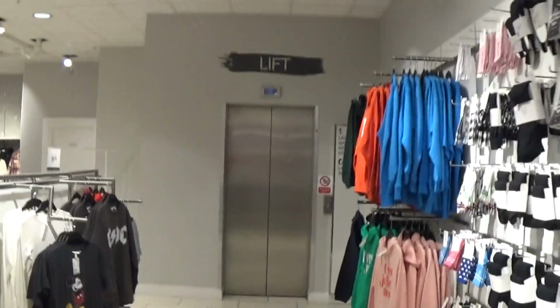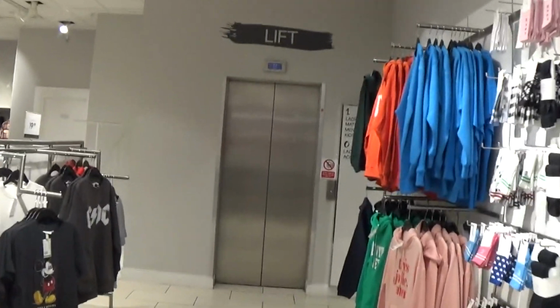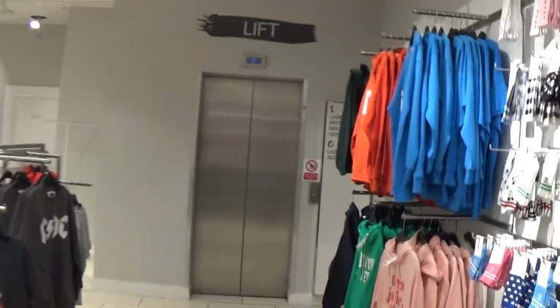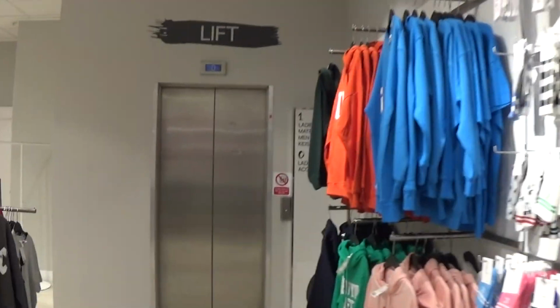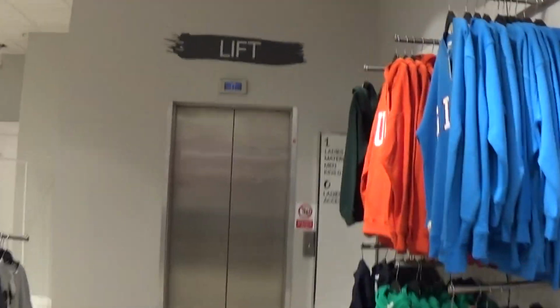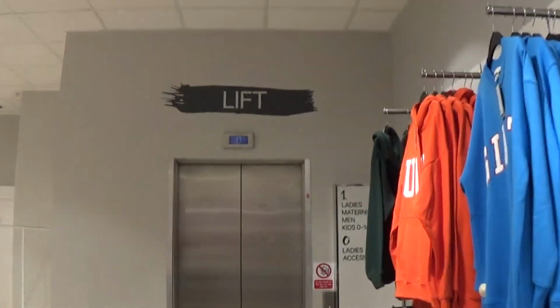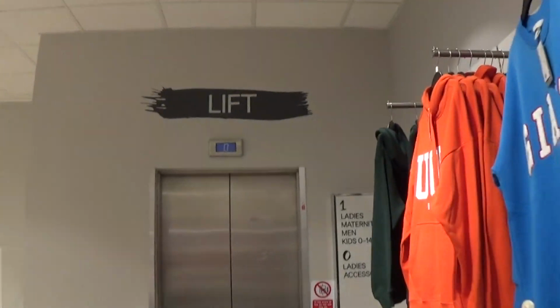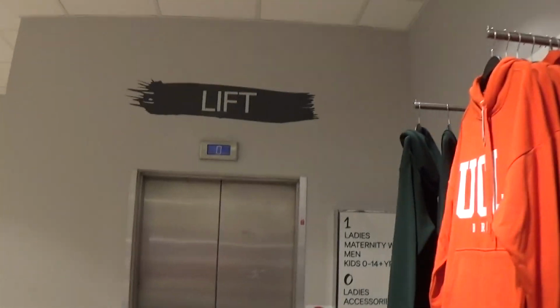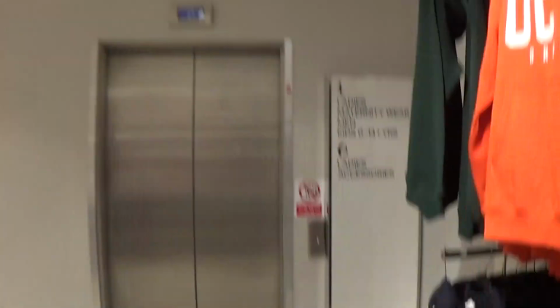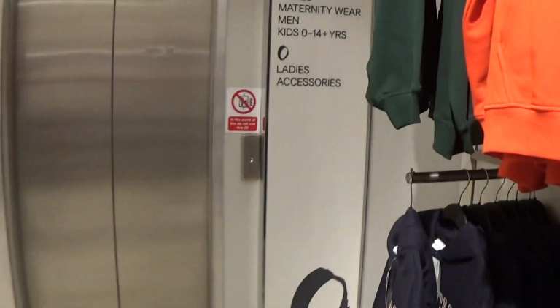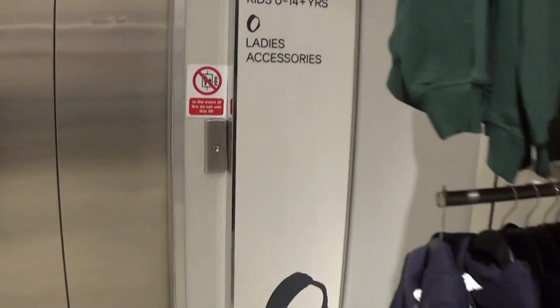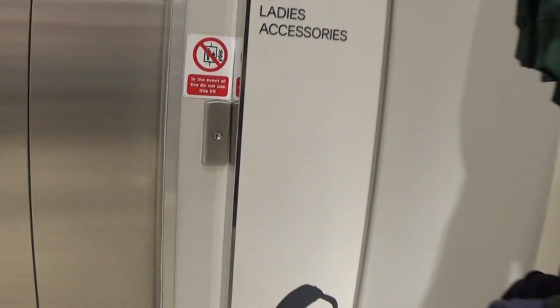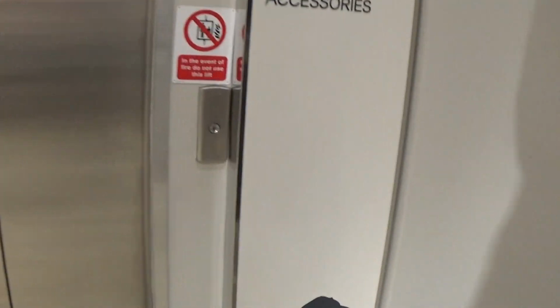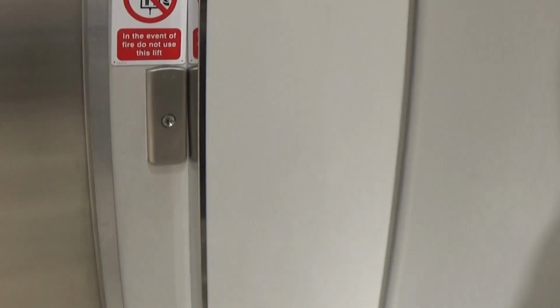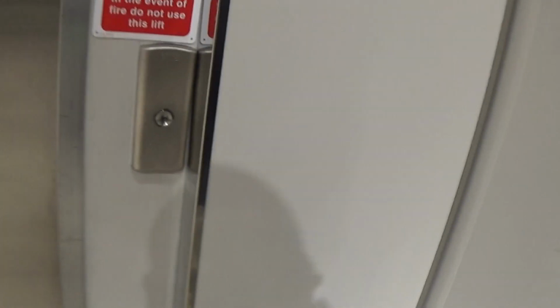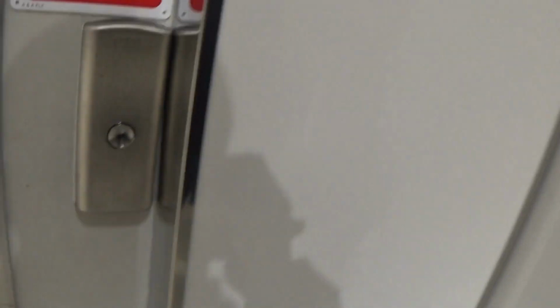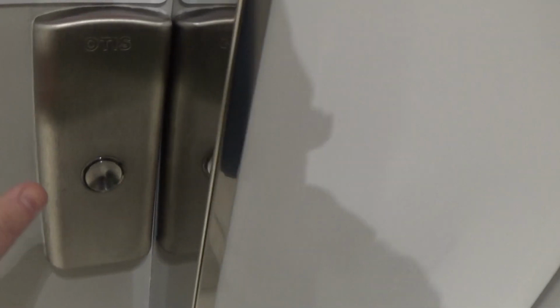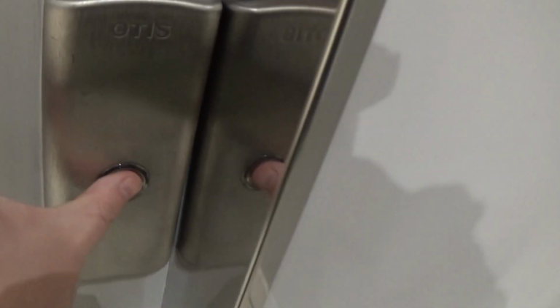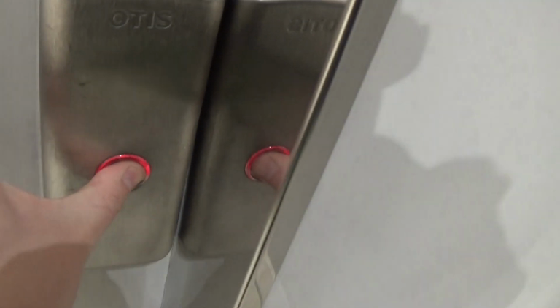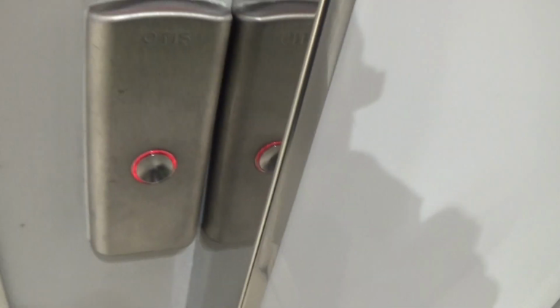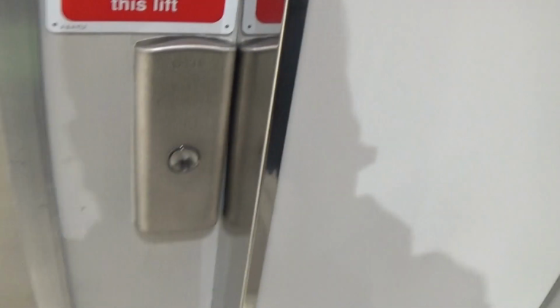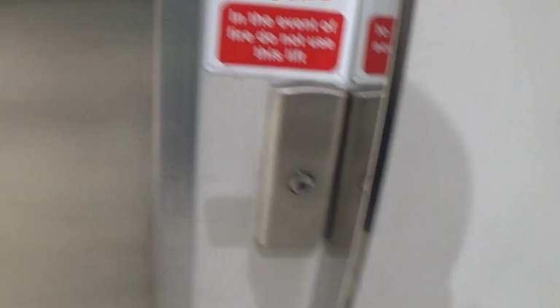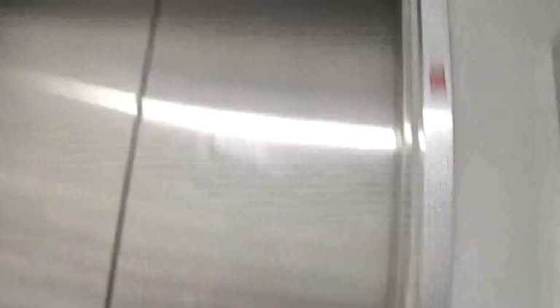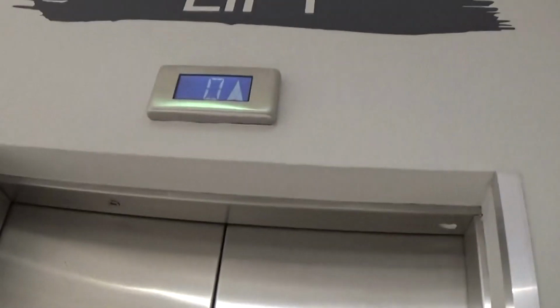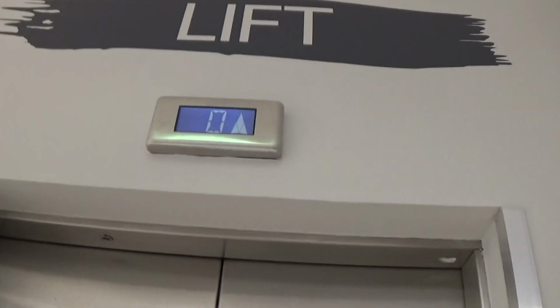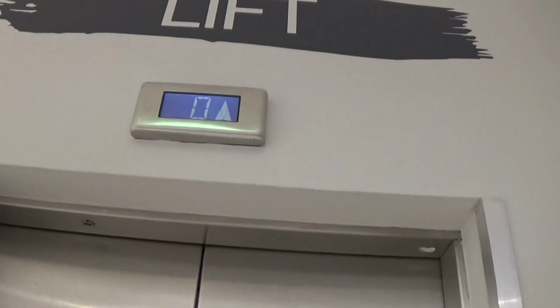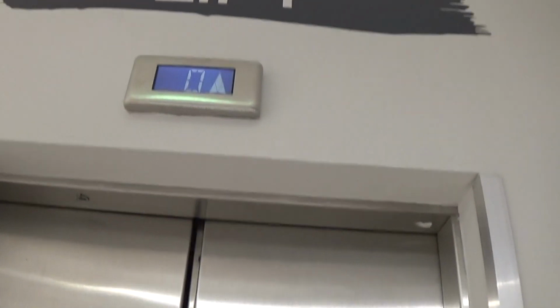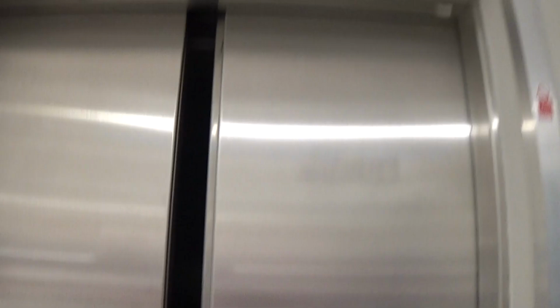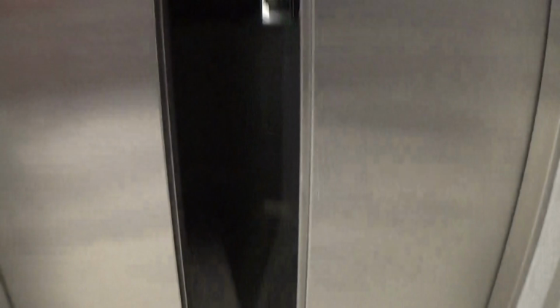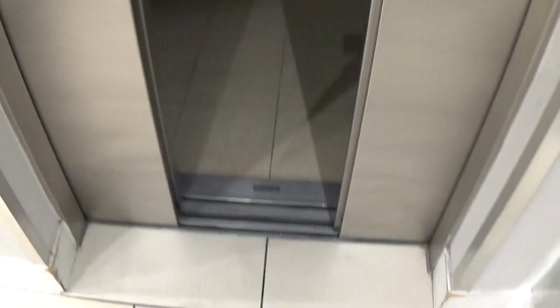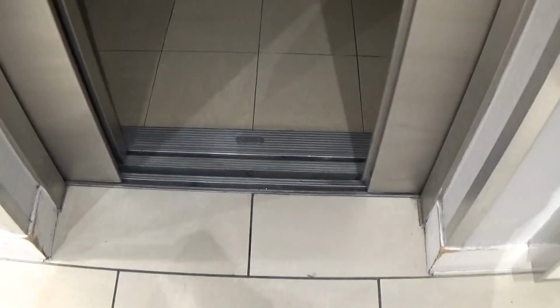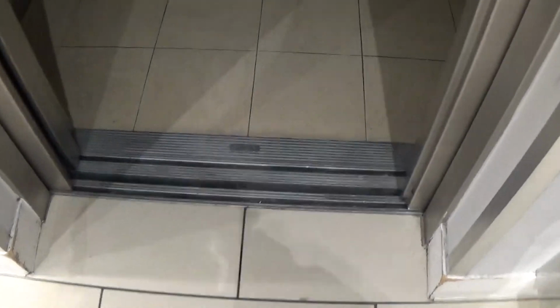This is the elevator at the H&M Rushbear Shopping Centre. It's an Otis Gen 2 and it's waiting on level 0. You can see the Otis logo.